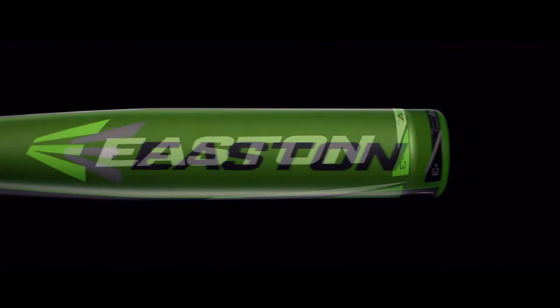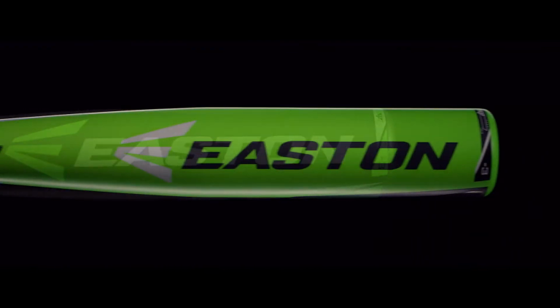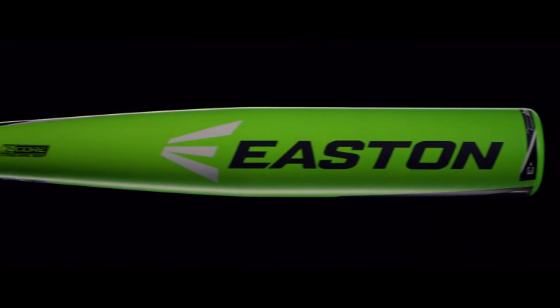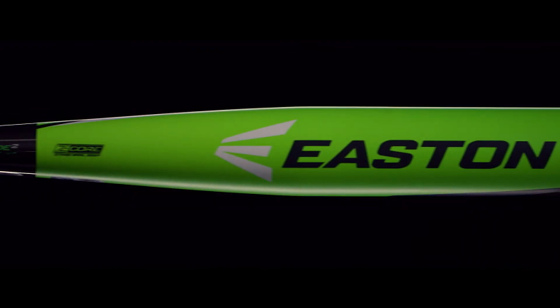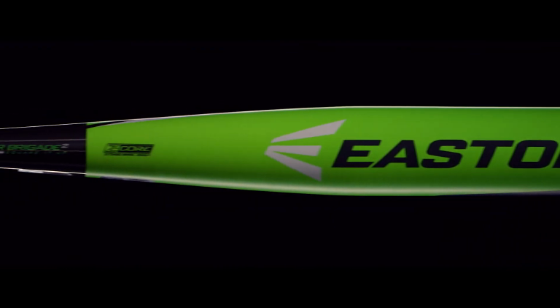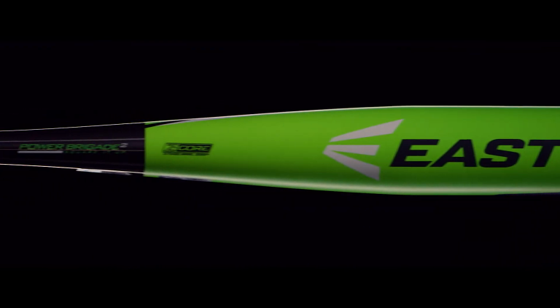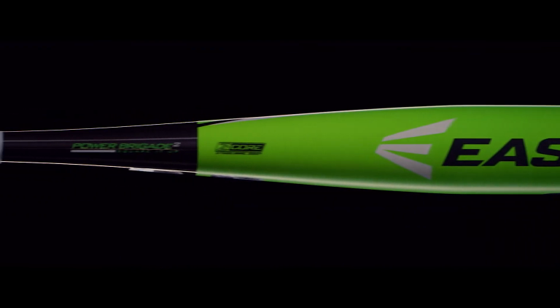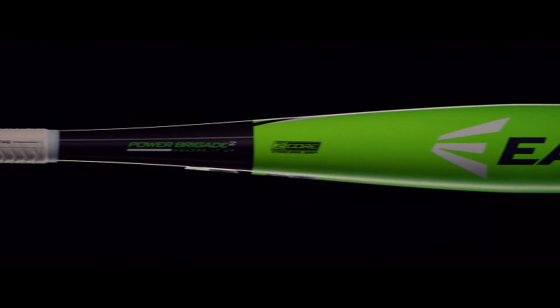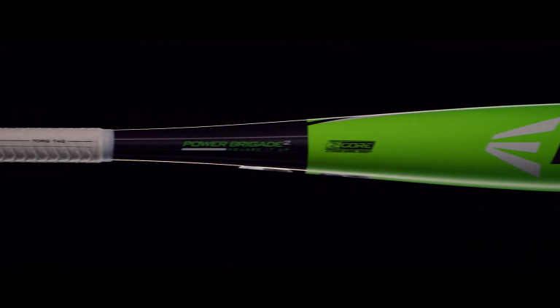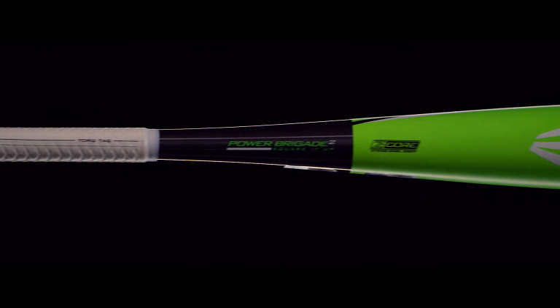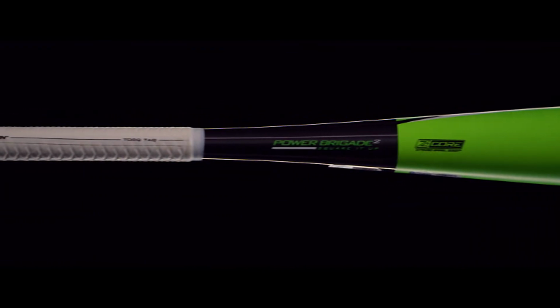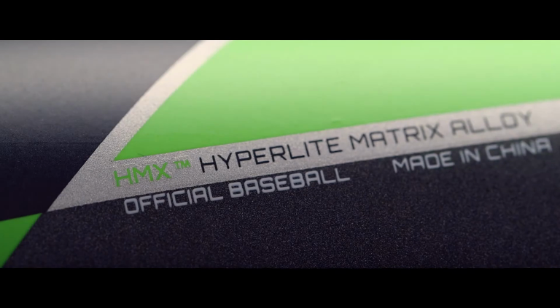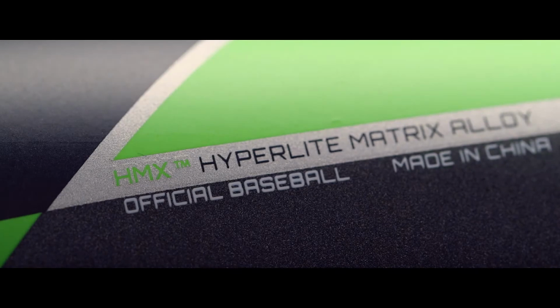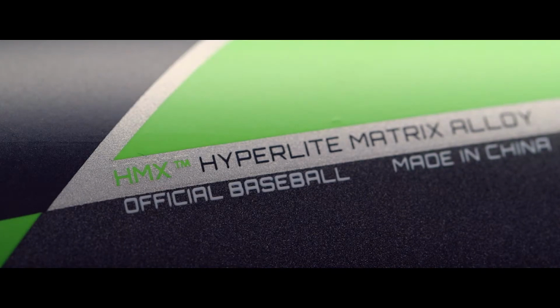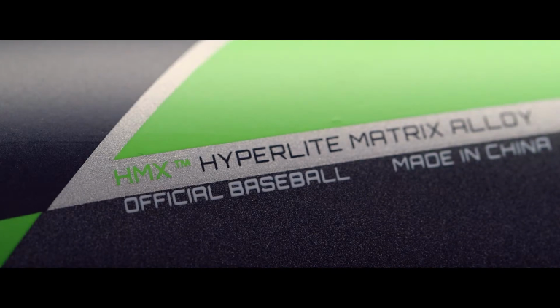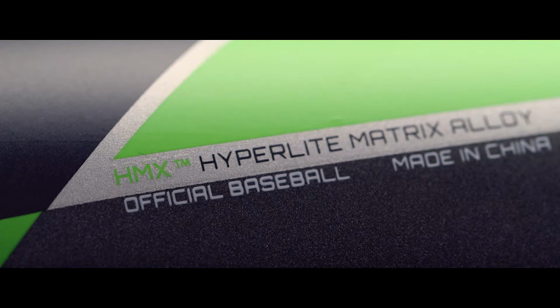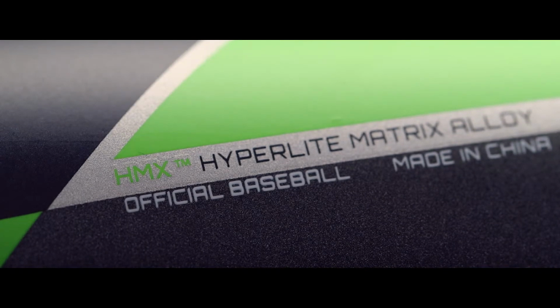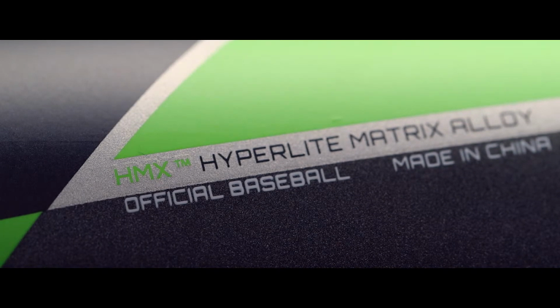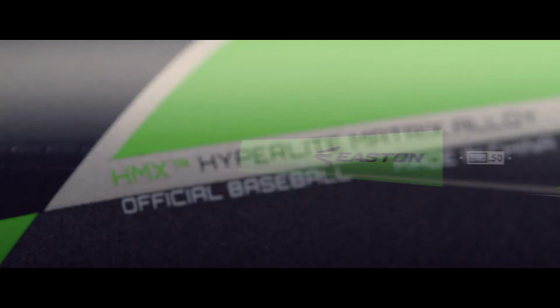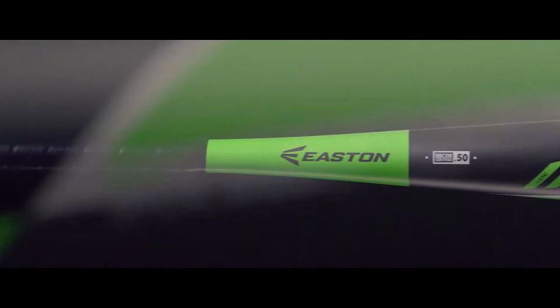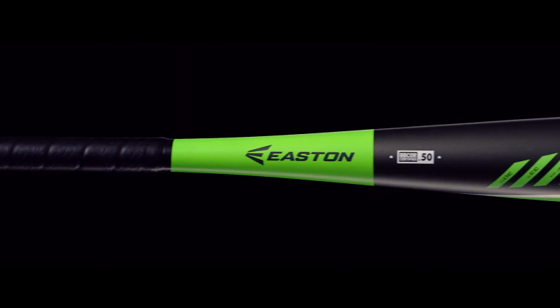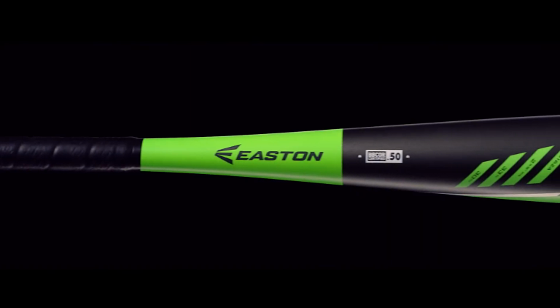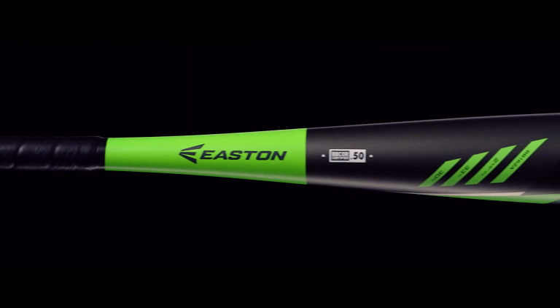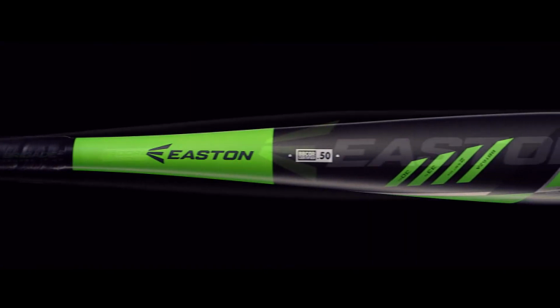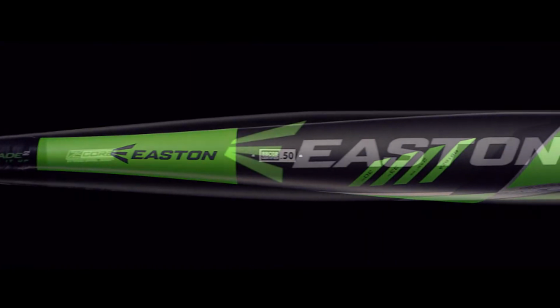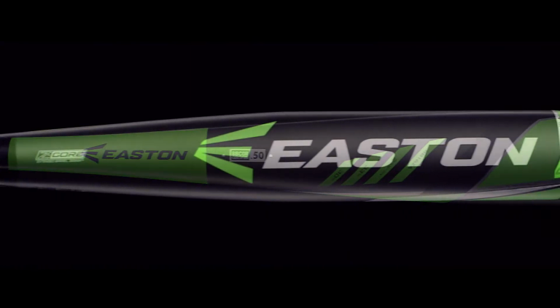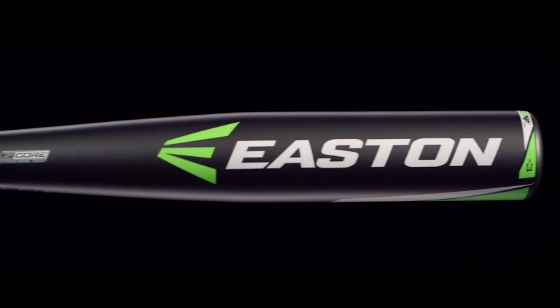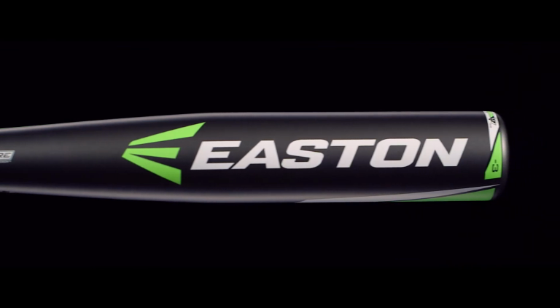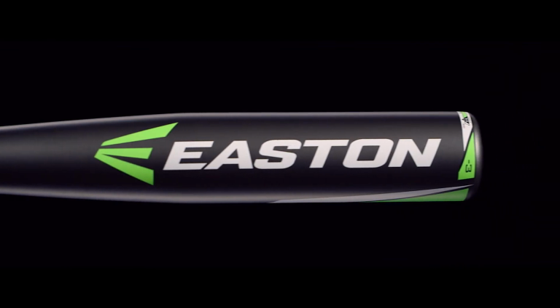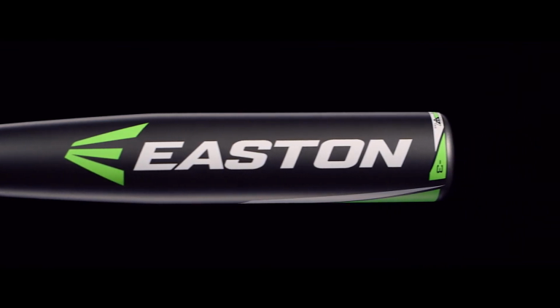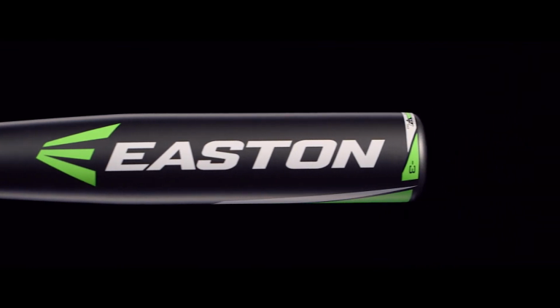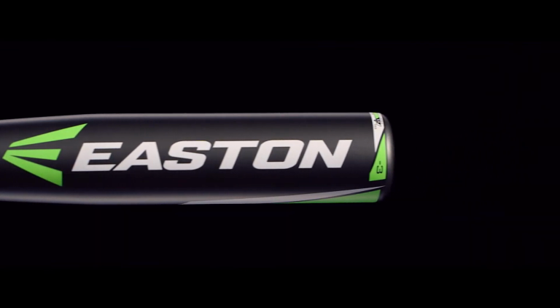The Z-Core HMX series features one-piece models constructed of an HMX Hyperlite Matrix Alloy barrel, giving players a stiffer flex, increased durability, and solid feel hit after hit.